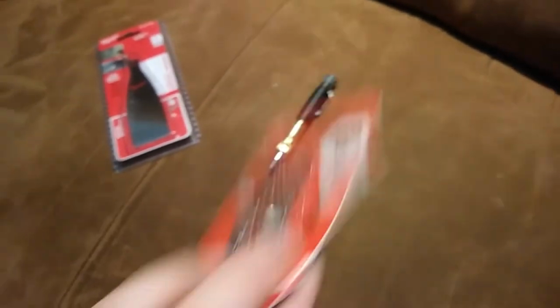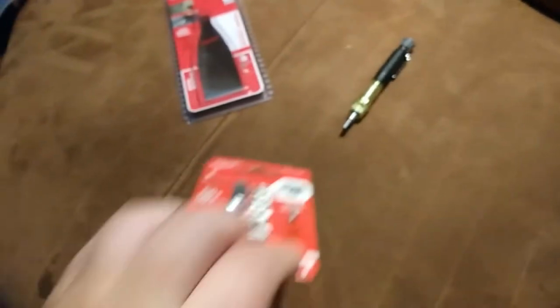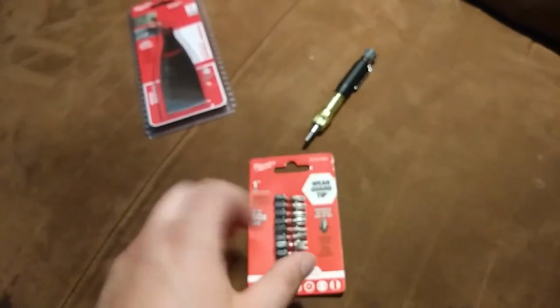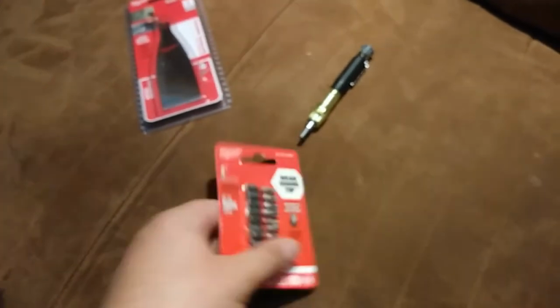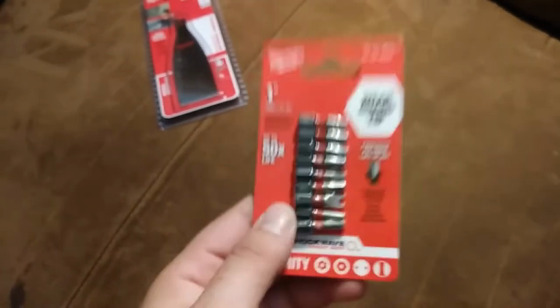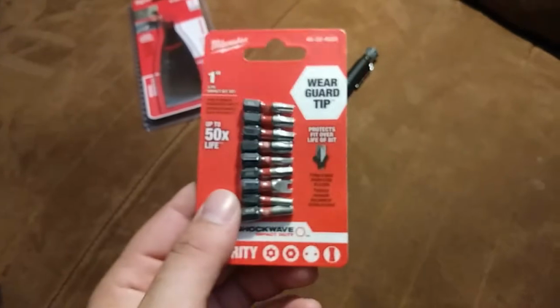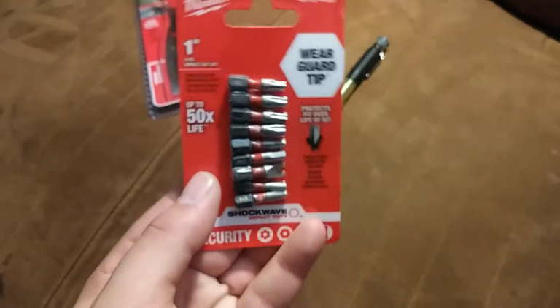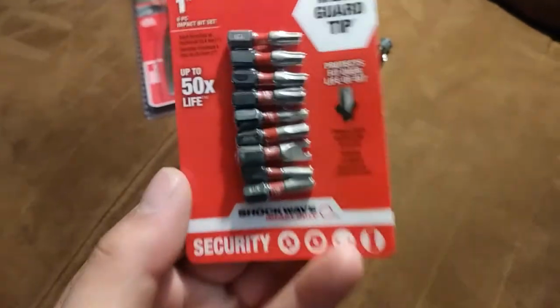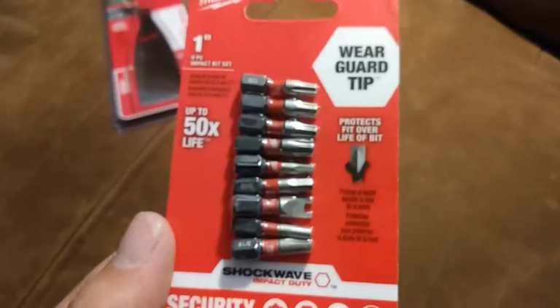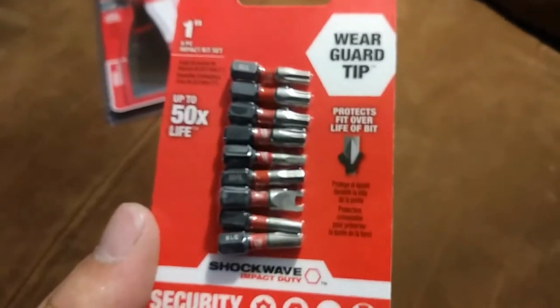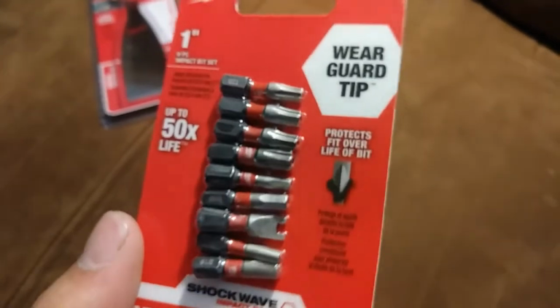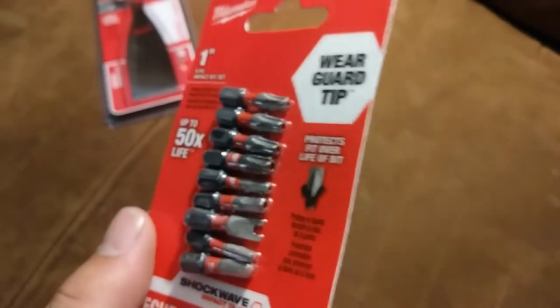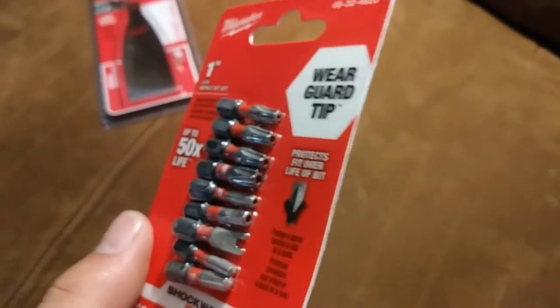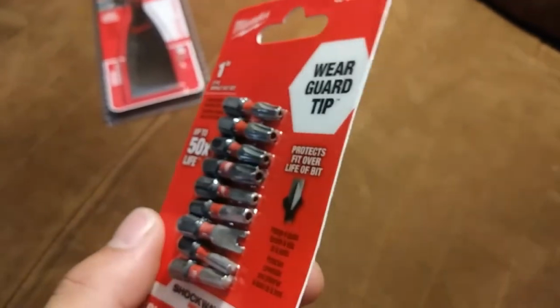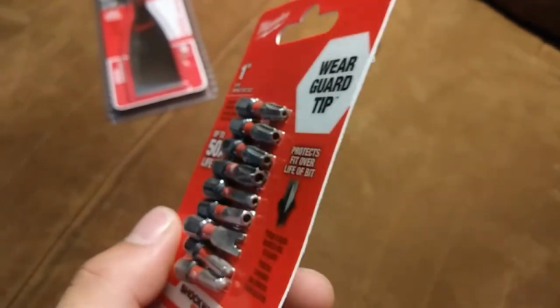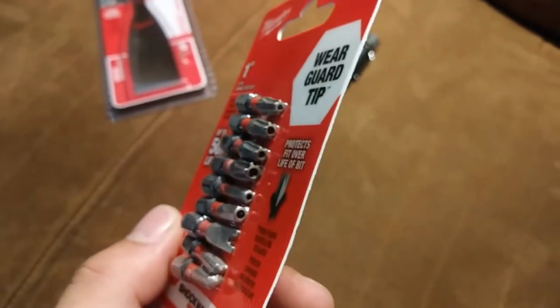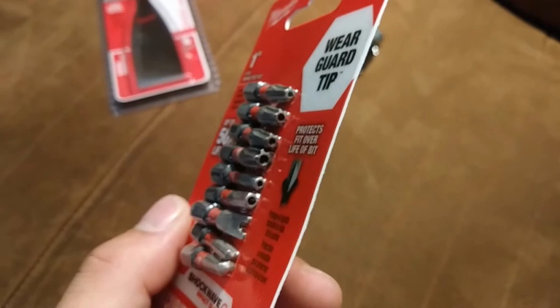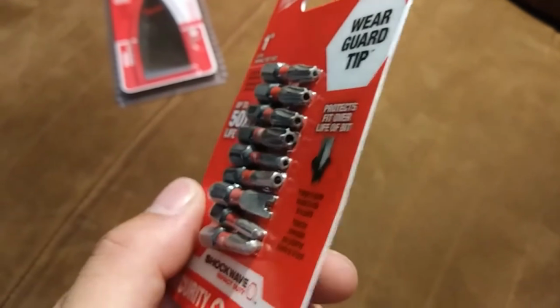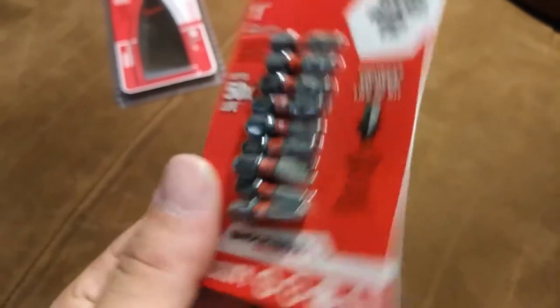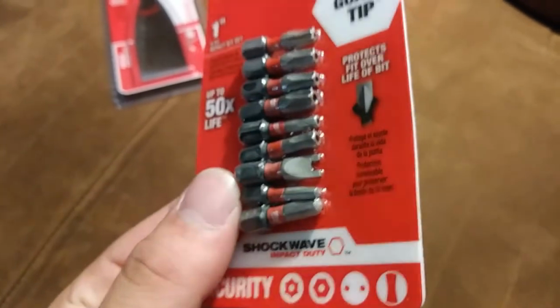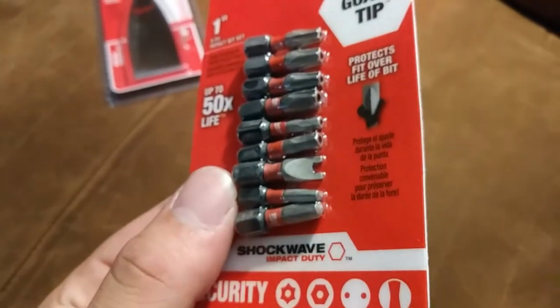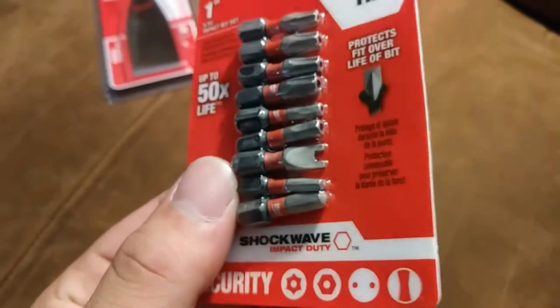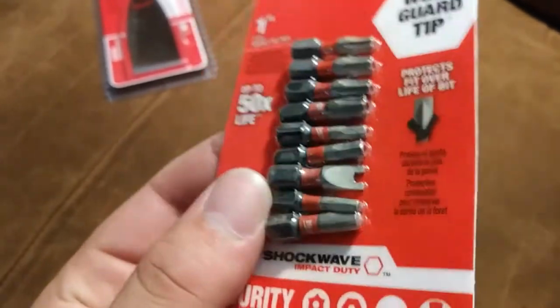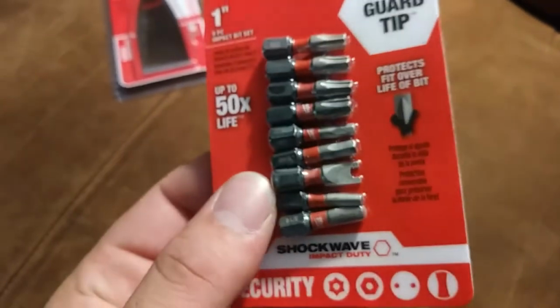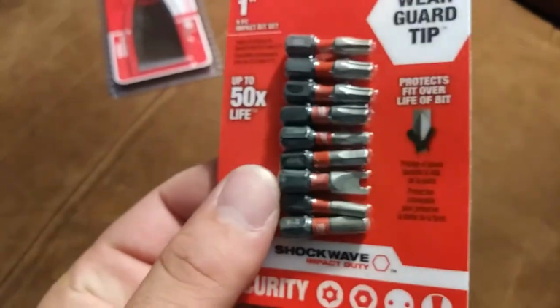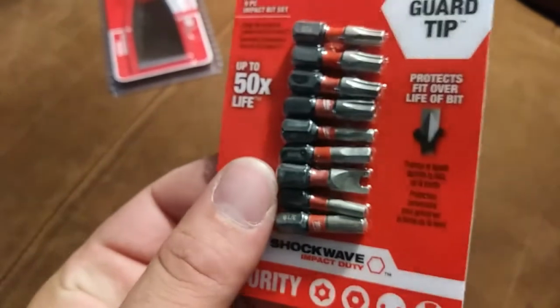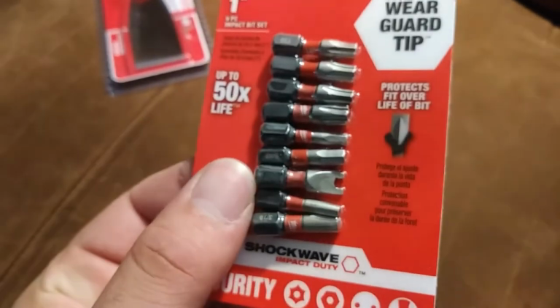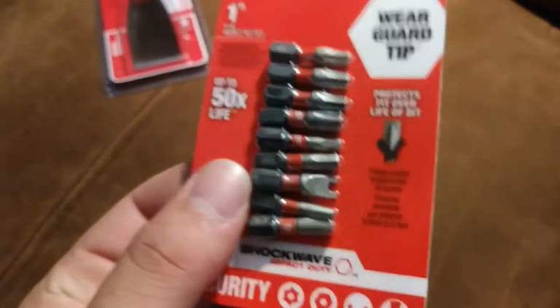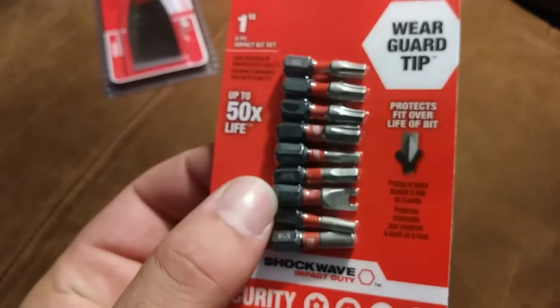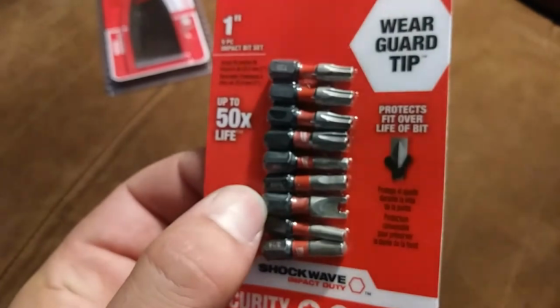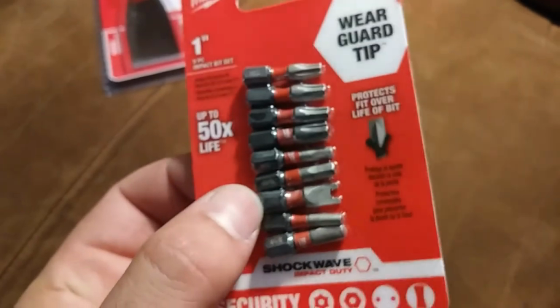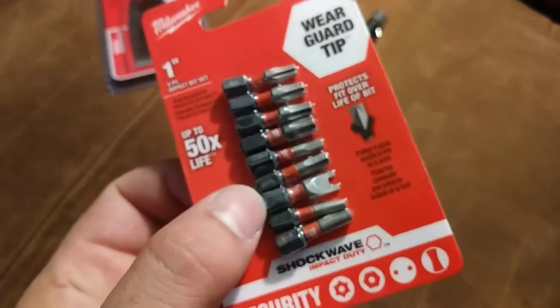I think I was telling you about these when I got the other security bits. This is kind of the variety pack, so there's going to be some duplicates that I'll just put in my bit stash. But like this spanner right here — those always seem to break, so it's a good idea to have an impact-resistant one.